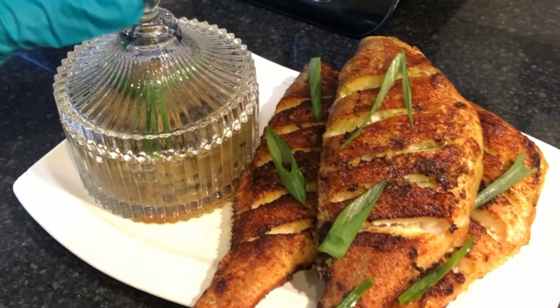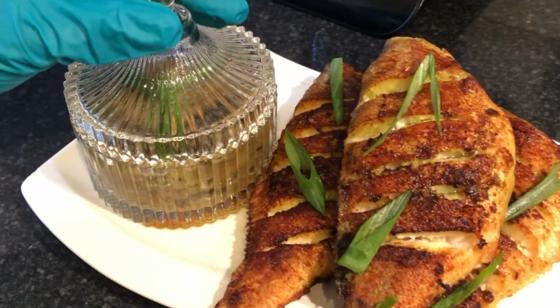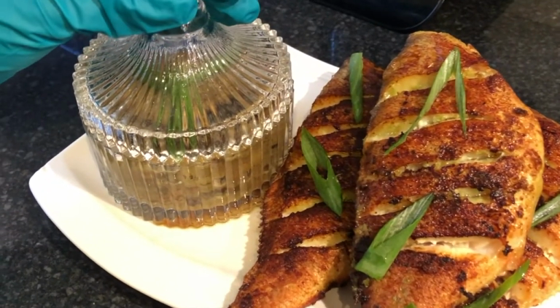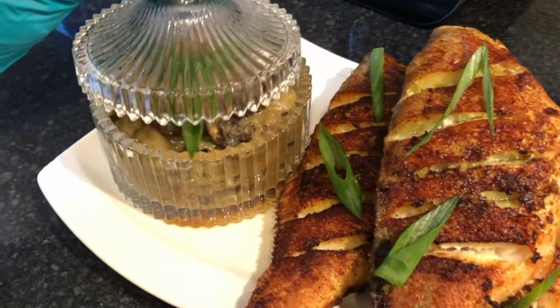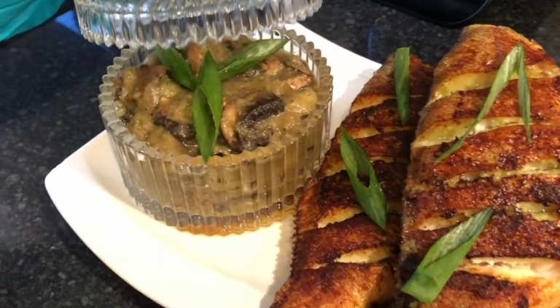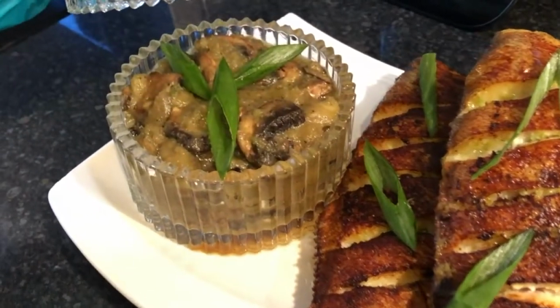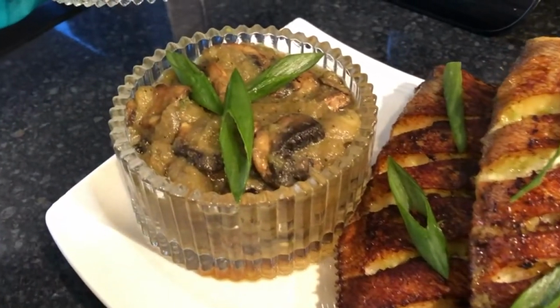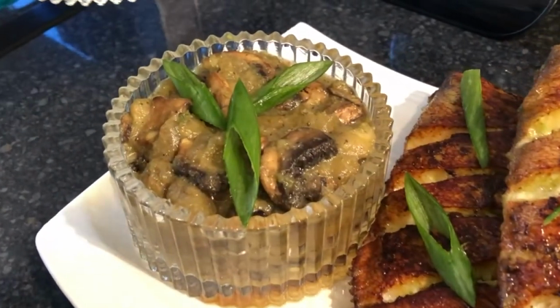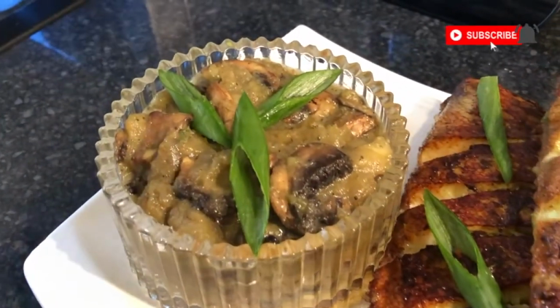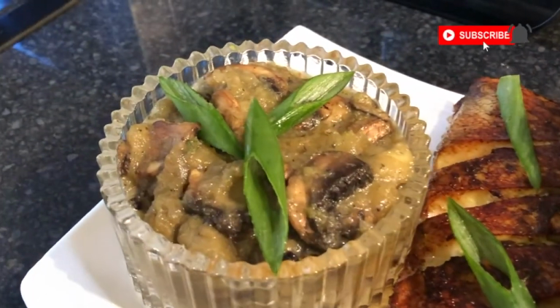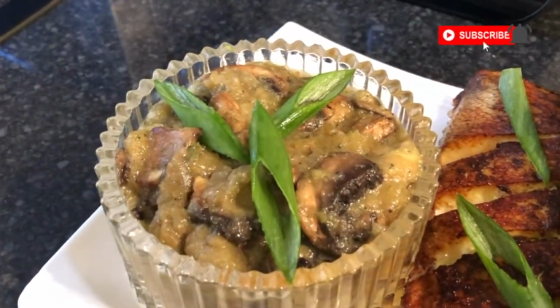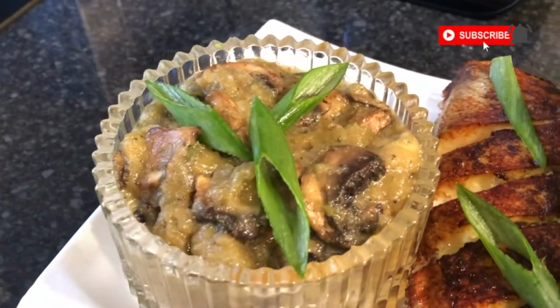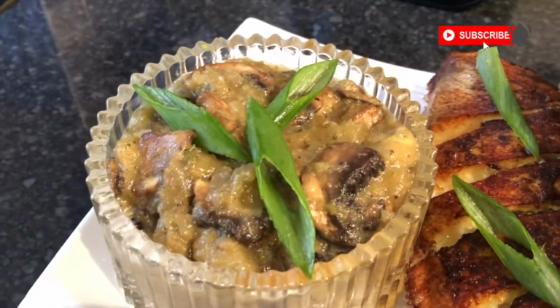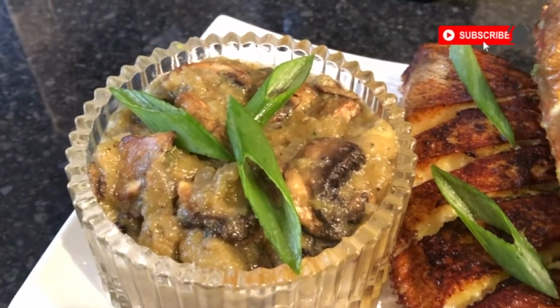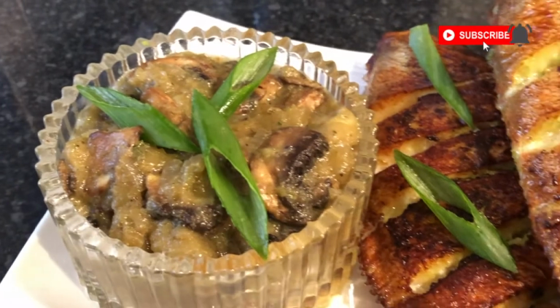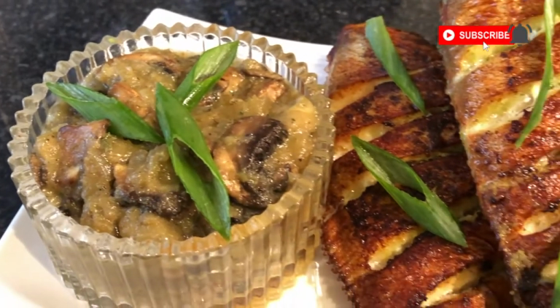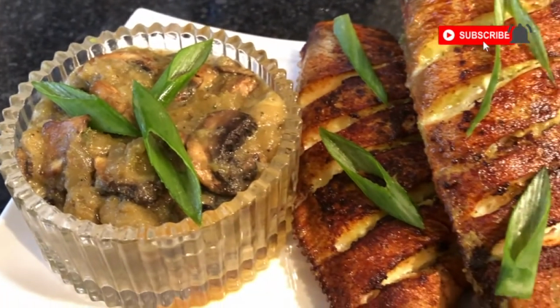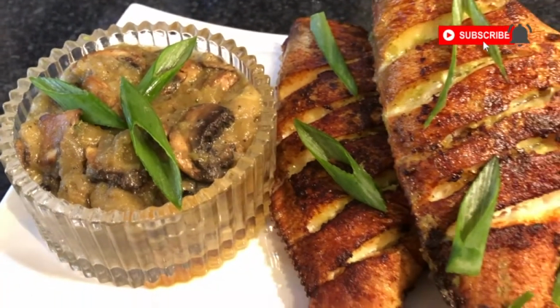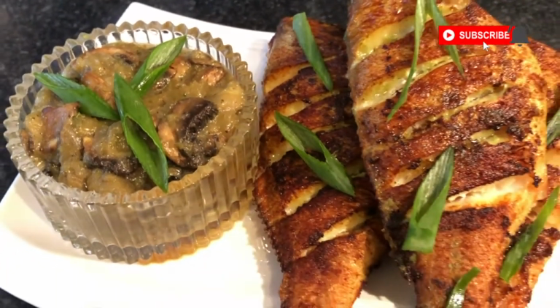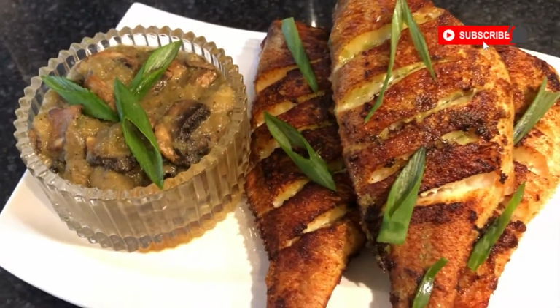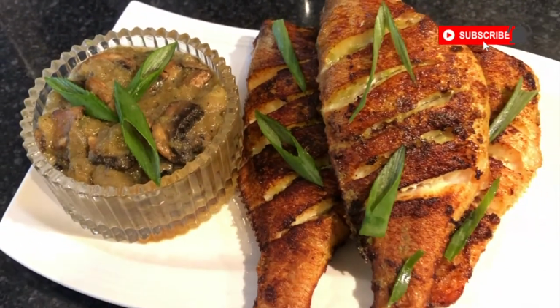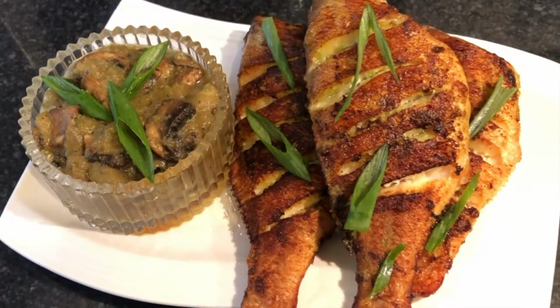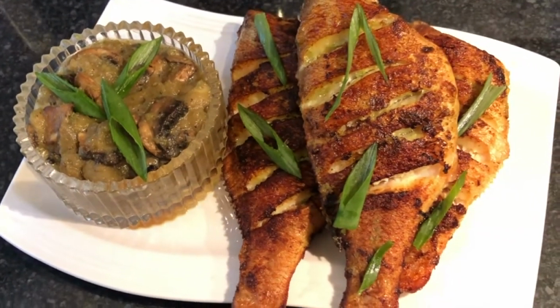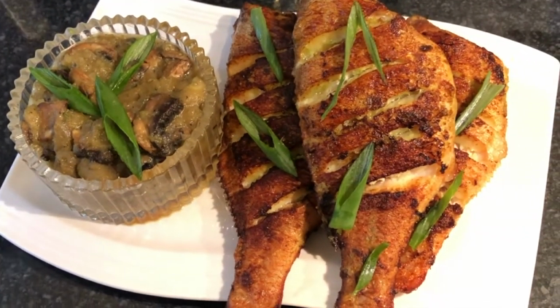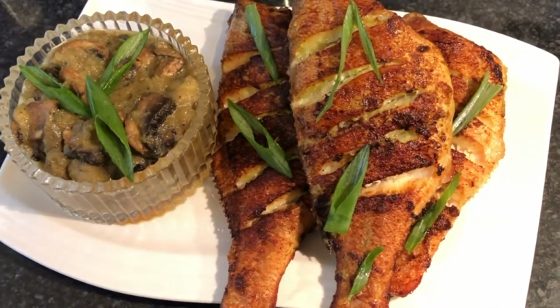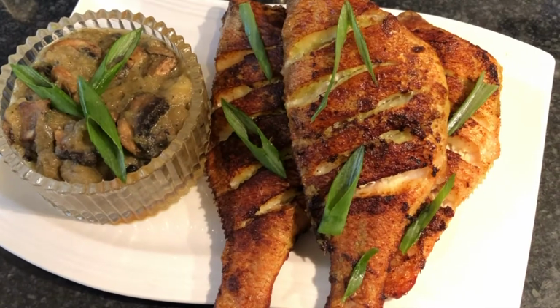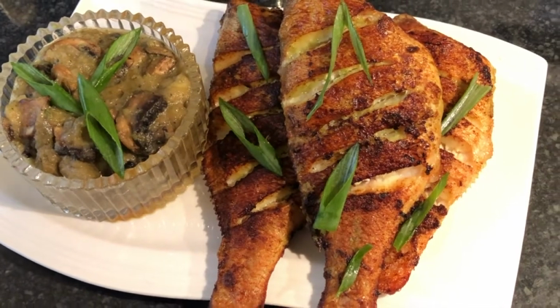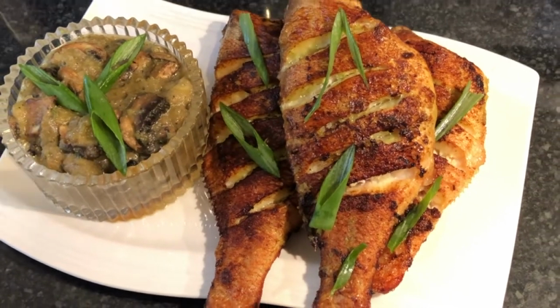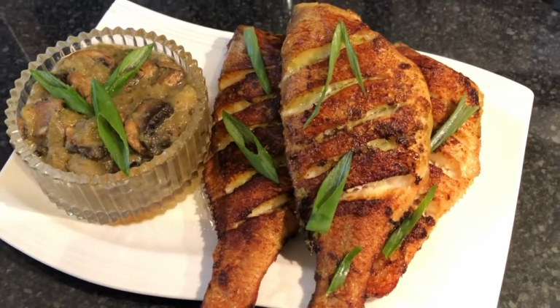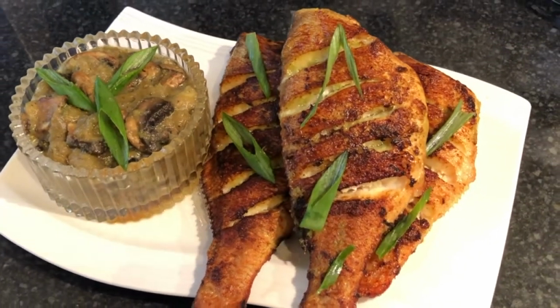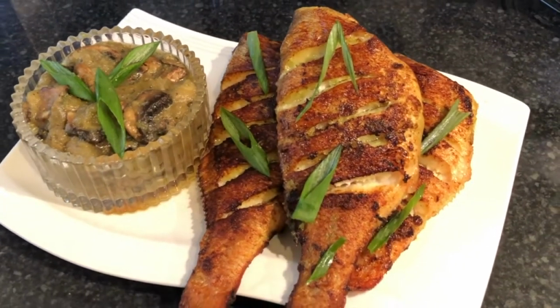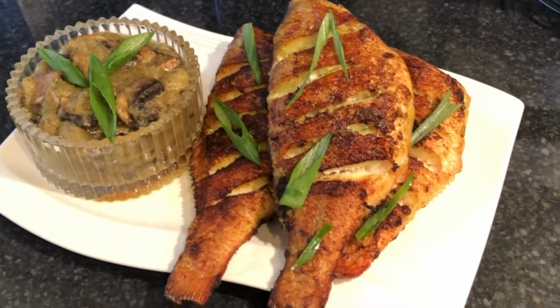Here is my golden sea bream with aubergine and mushroom sauce. Let me know what you think about this recipe down below. Don't forget to like, comment, share, subscribe, and I'll see you next time. Thanks for watching.